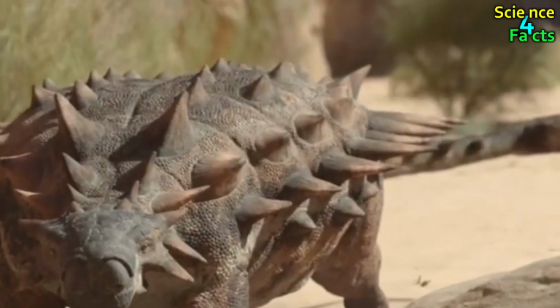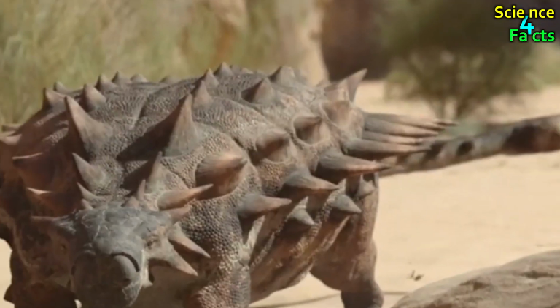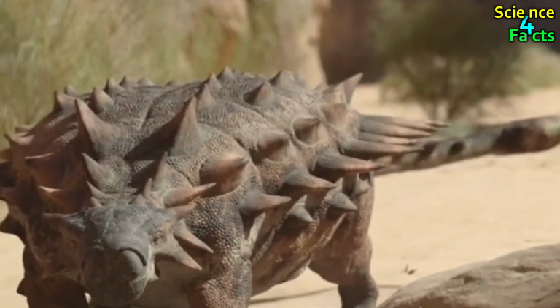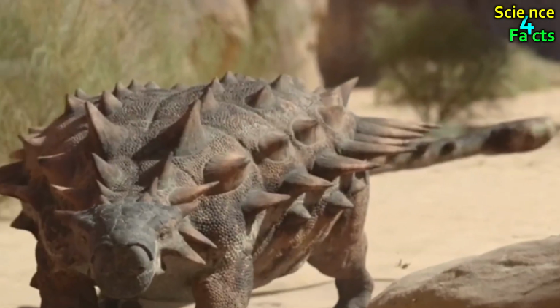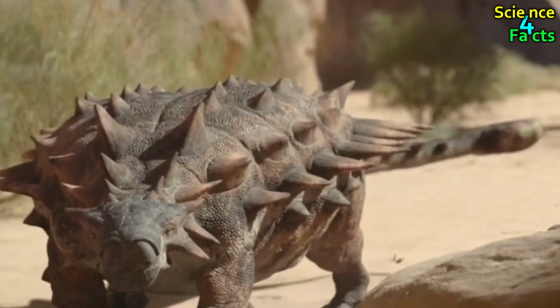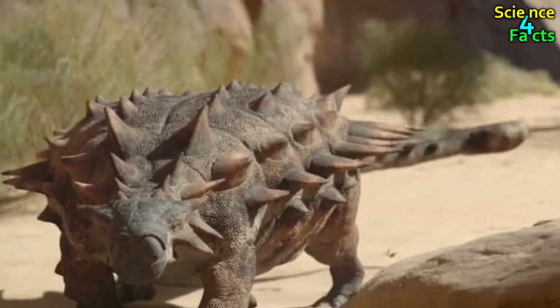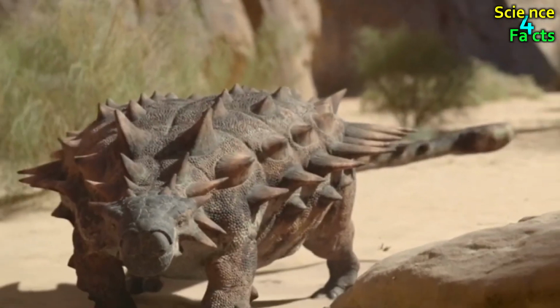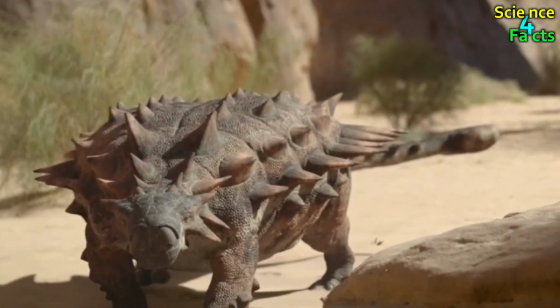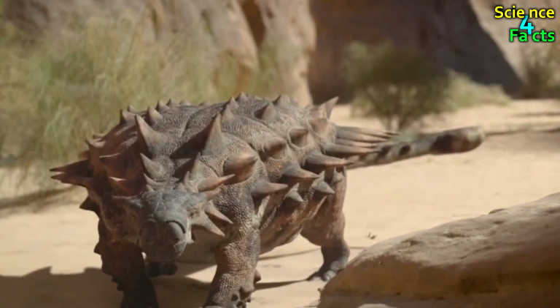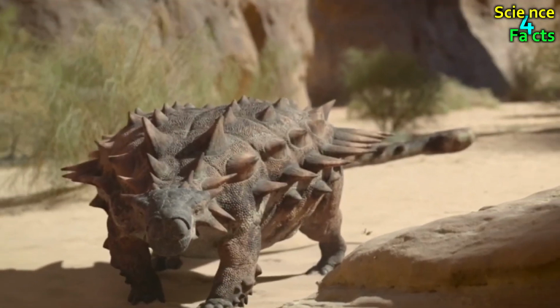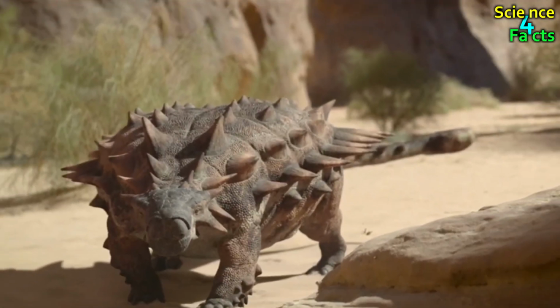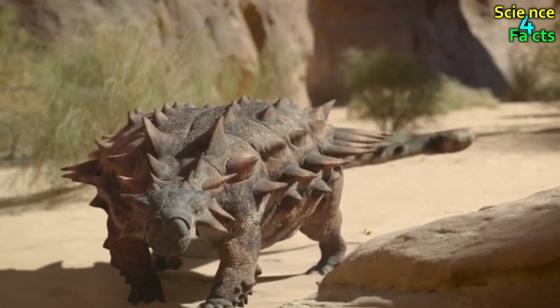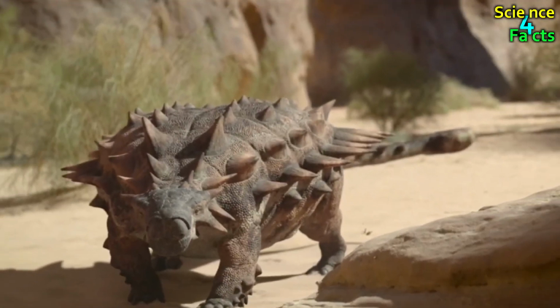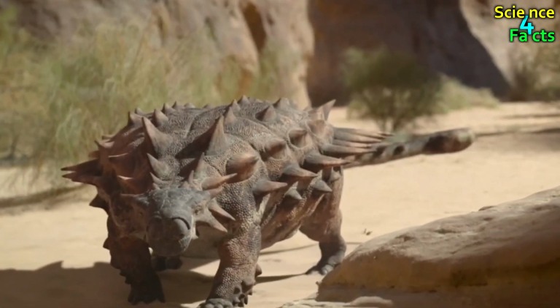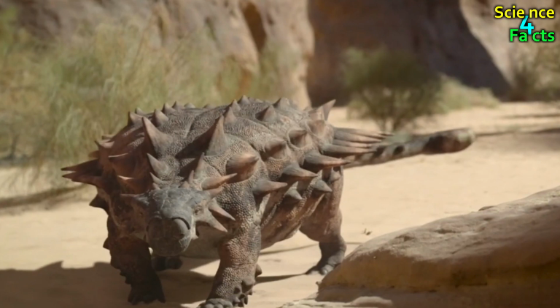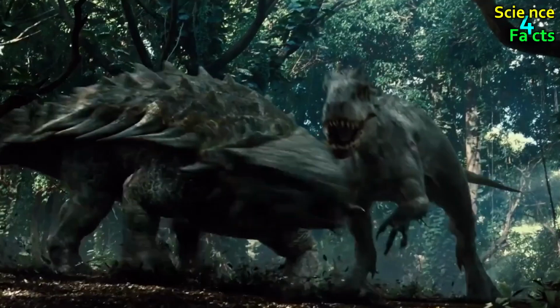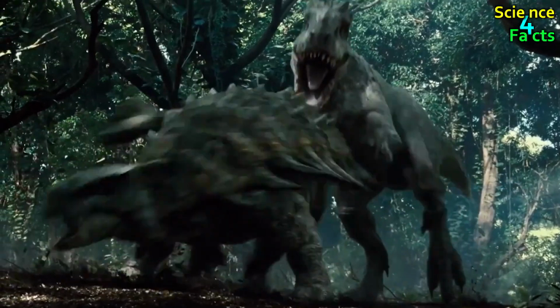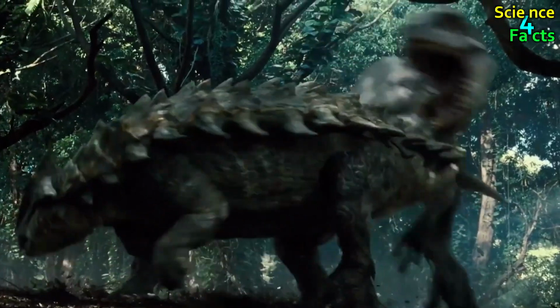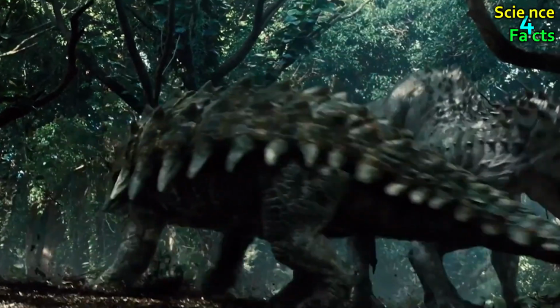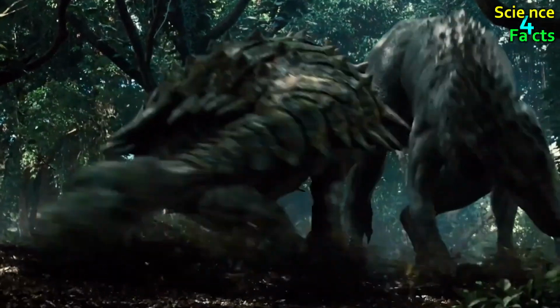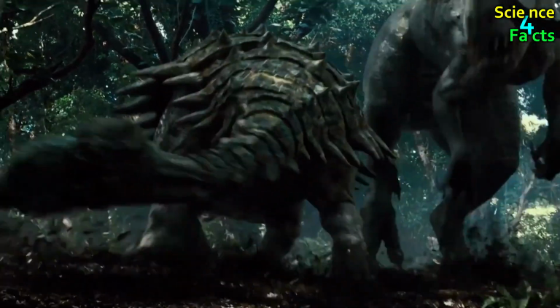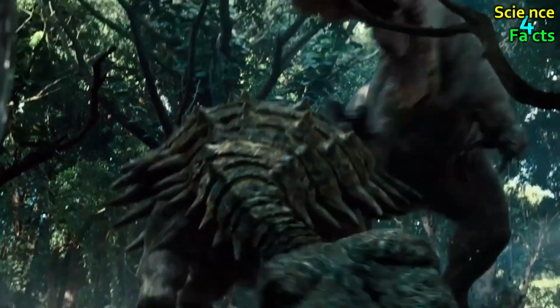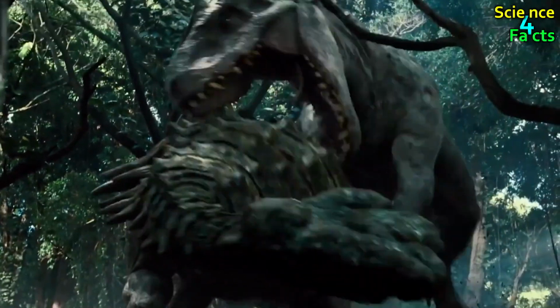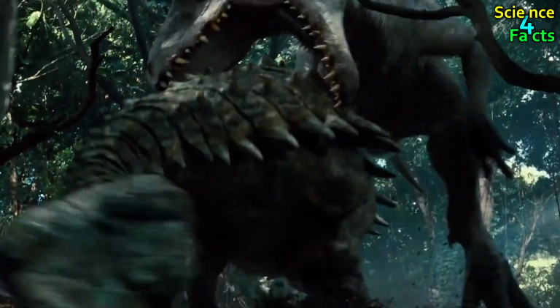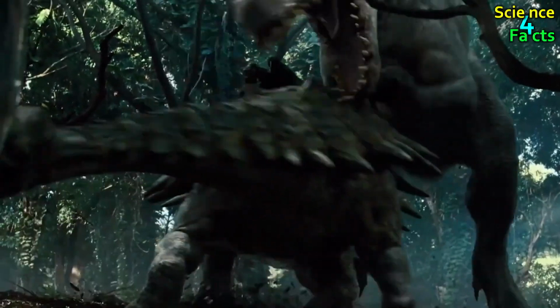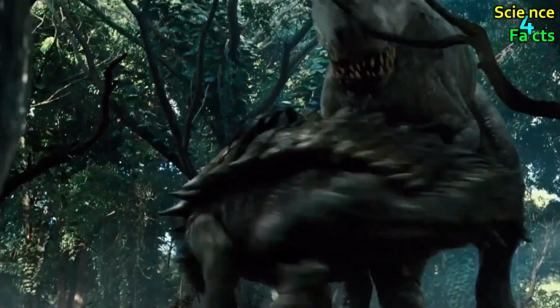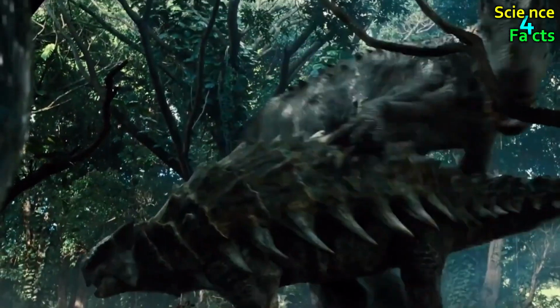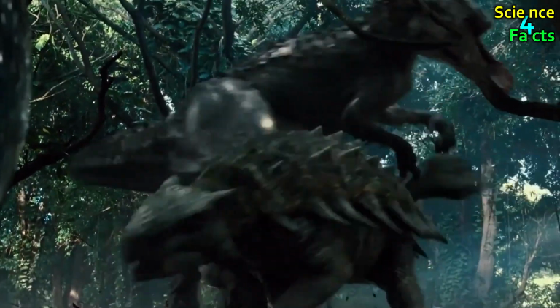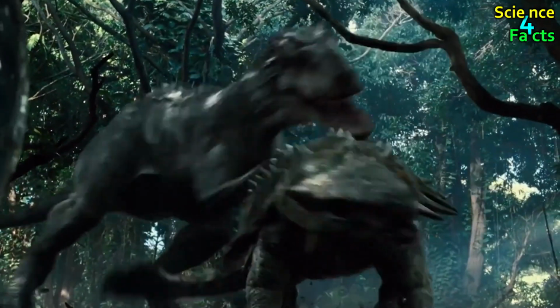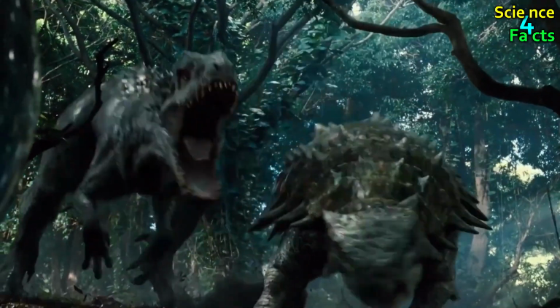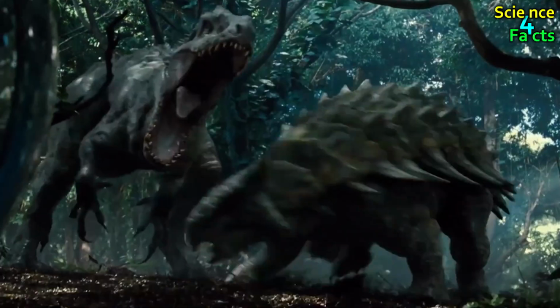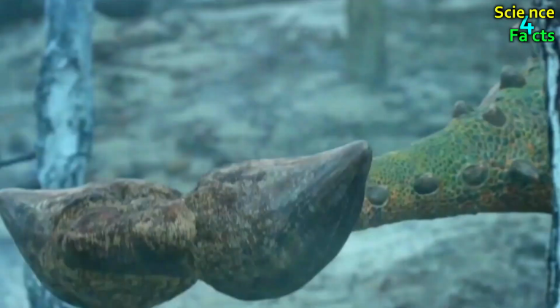One of the most distinctive features of Ankylosaurus was its heavily armored body. It had thick, bony plates embedded in its skin, providing protection against predators.